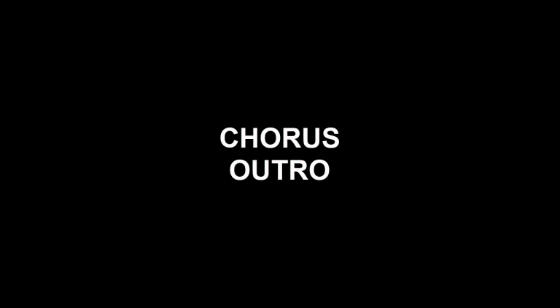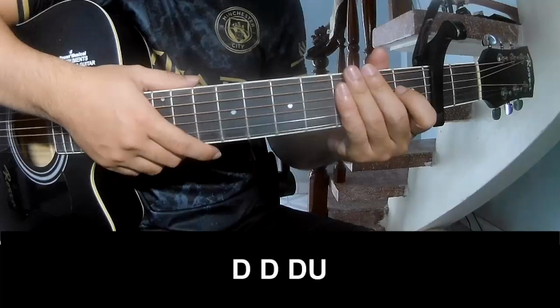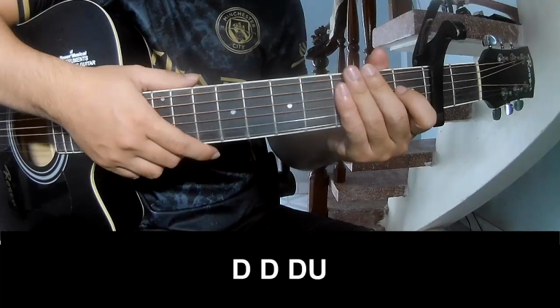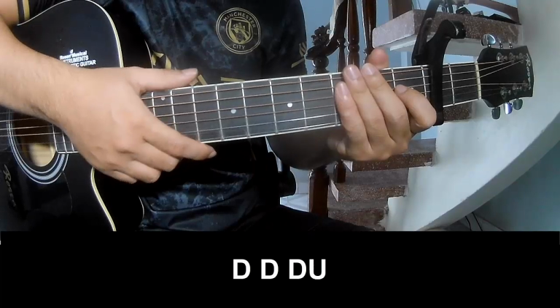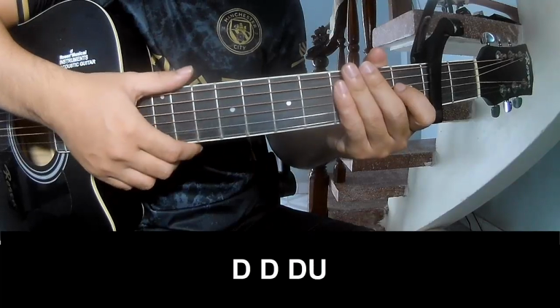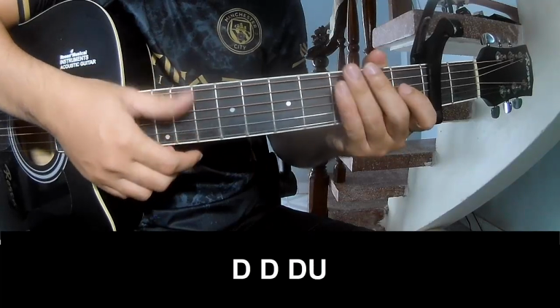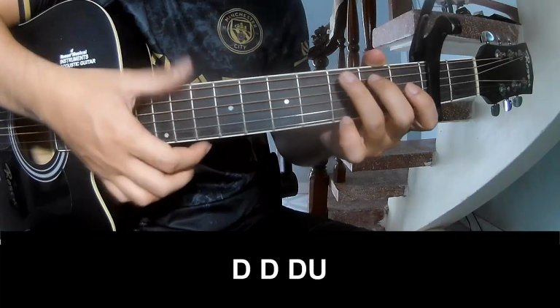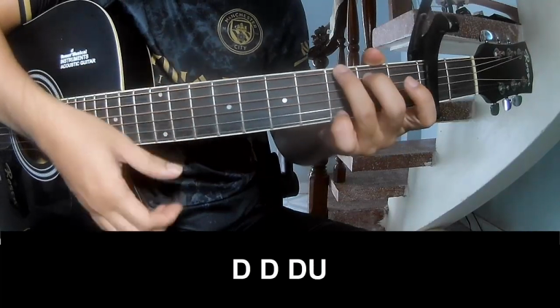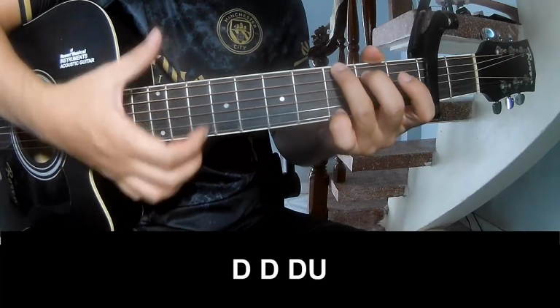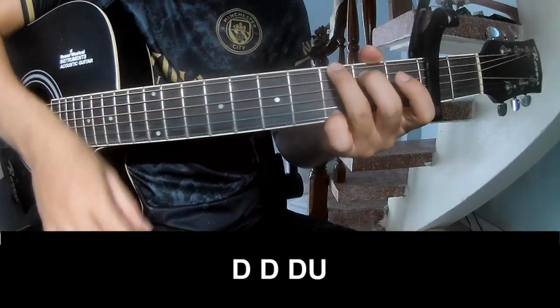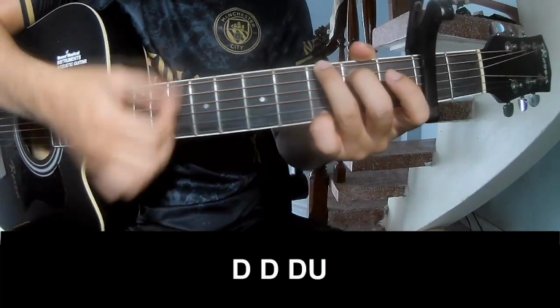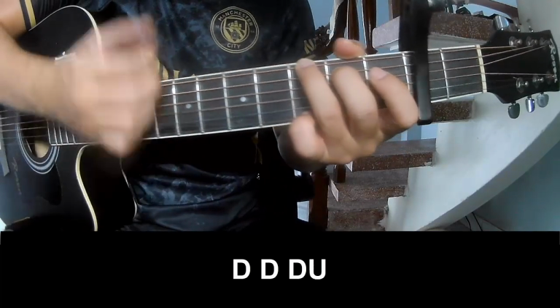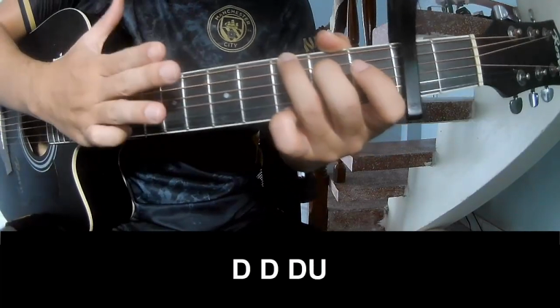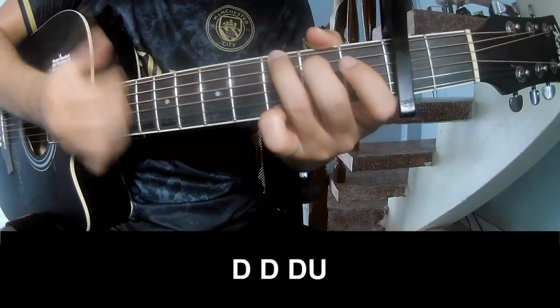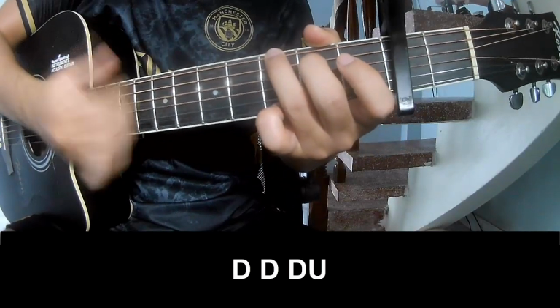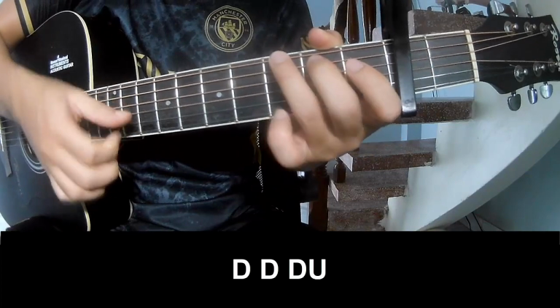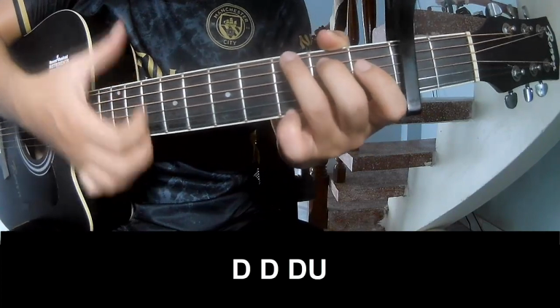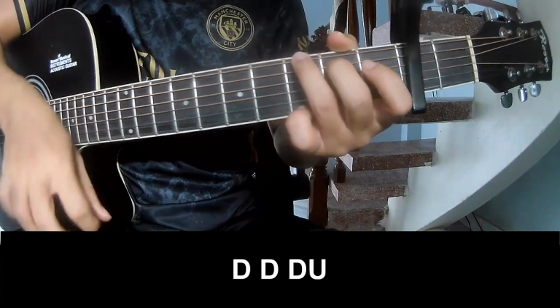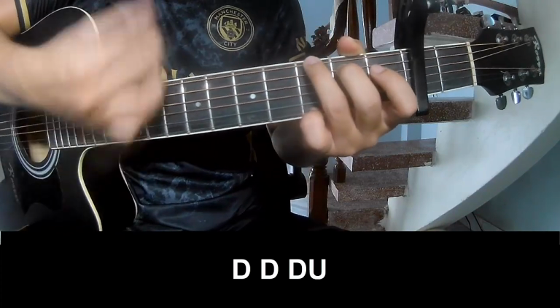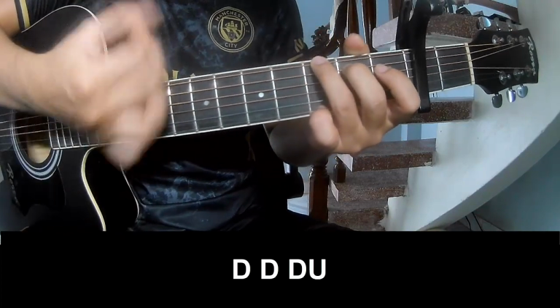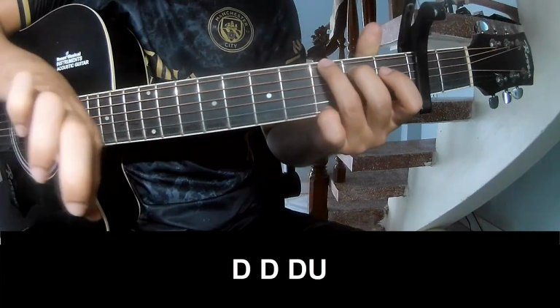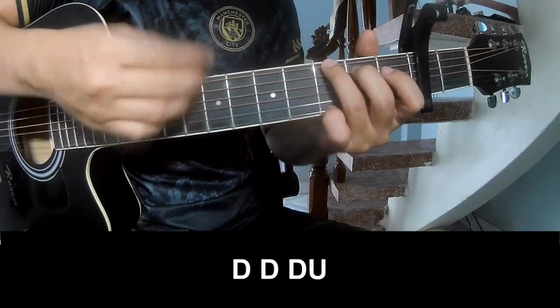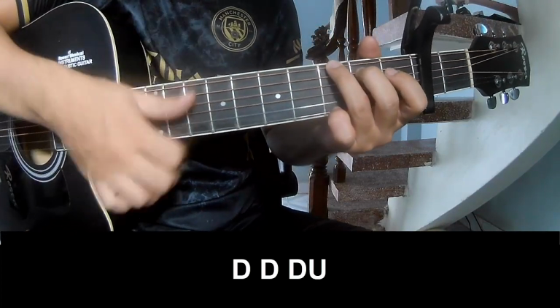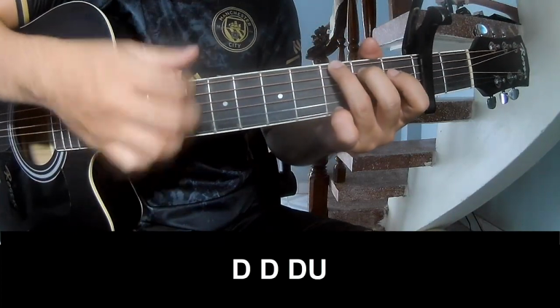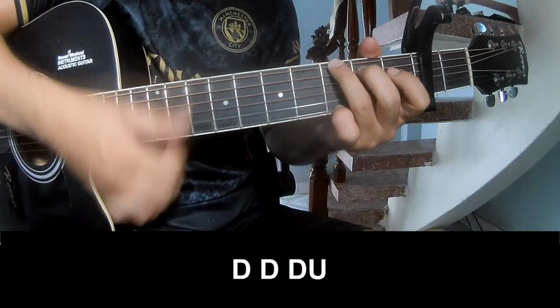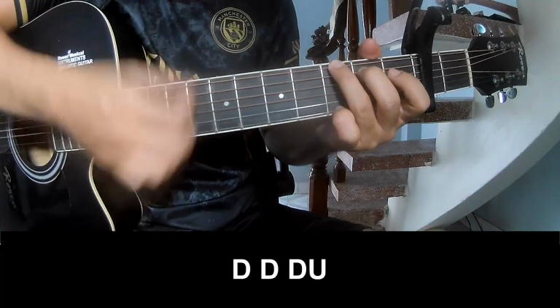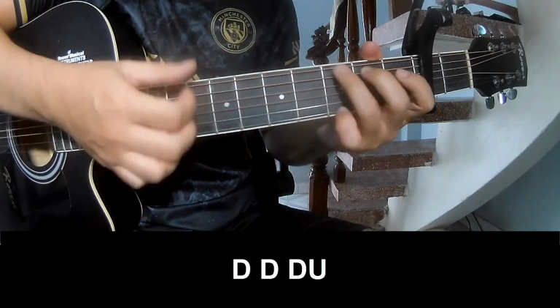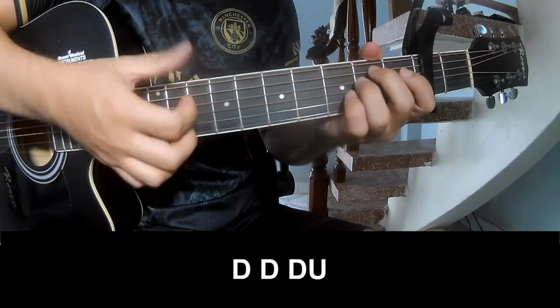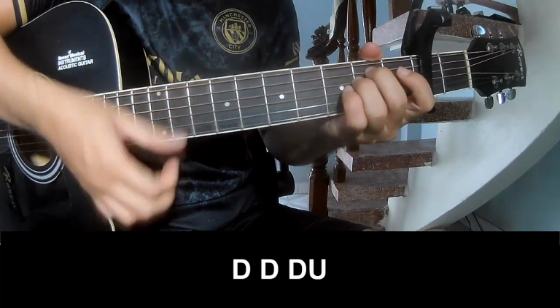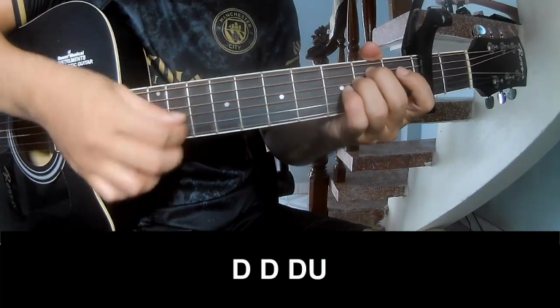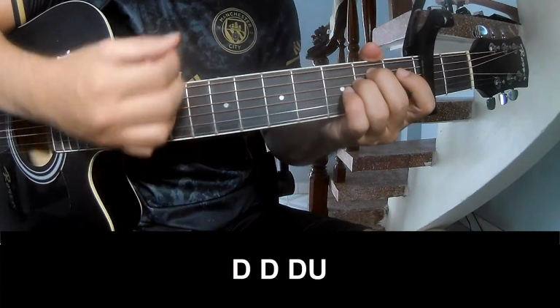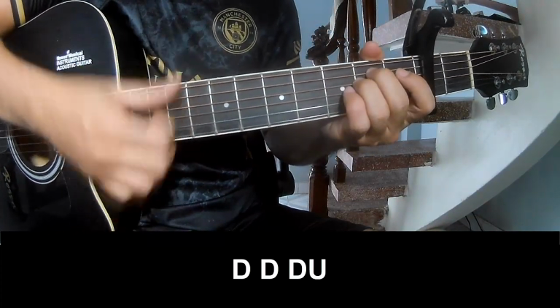For the chorus, simply down, down, up, up, down, down, down, up, down, down, up.